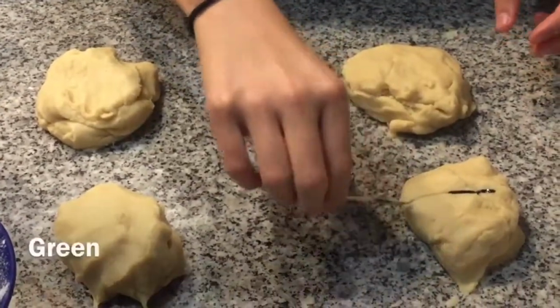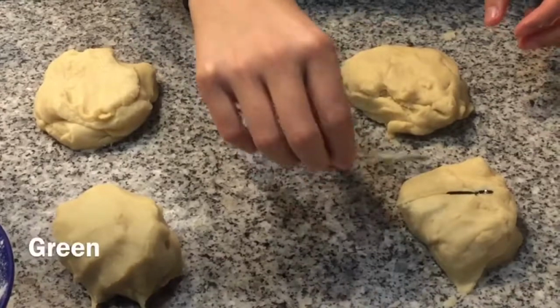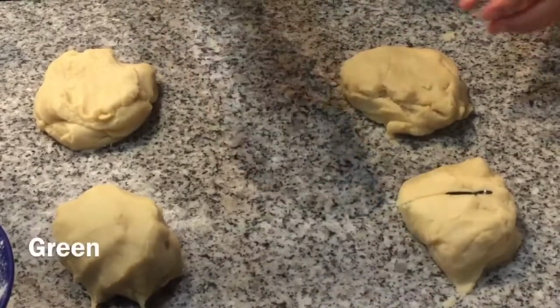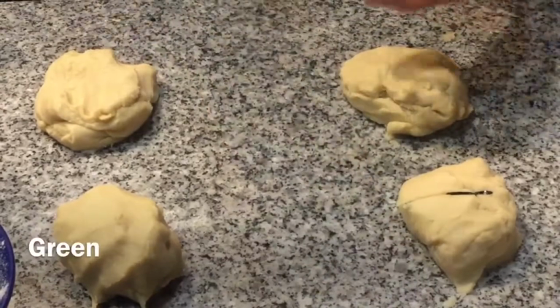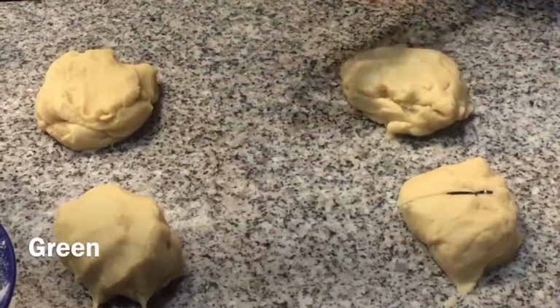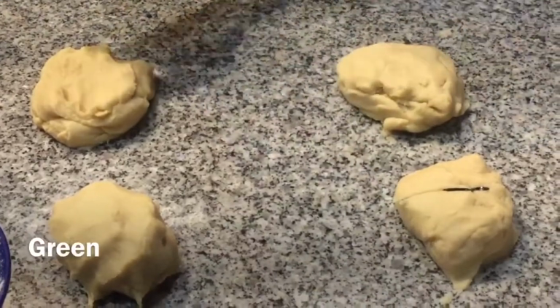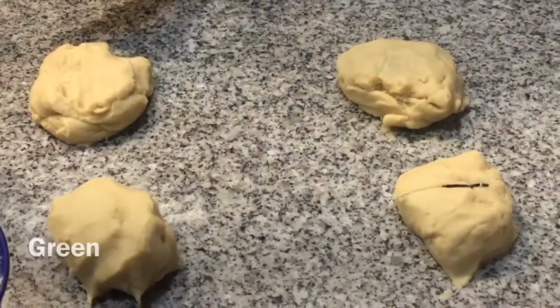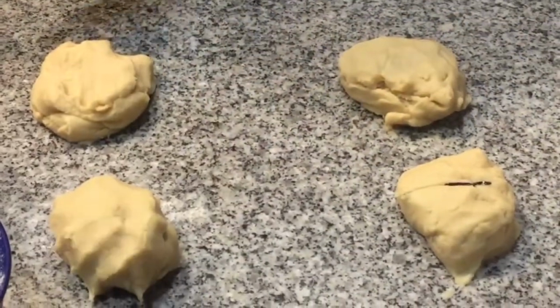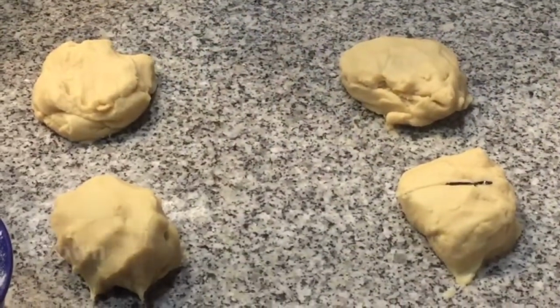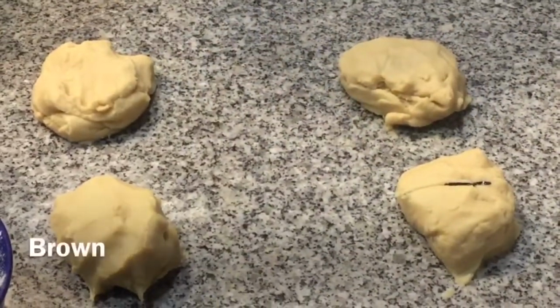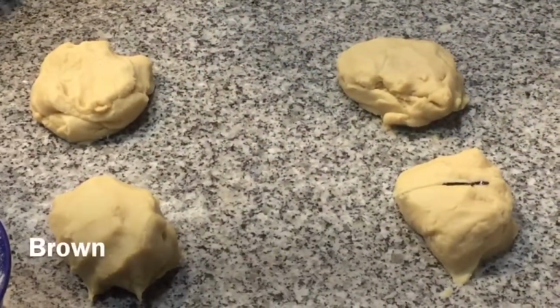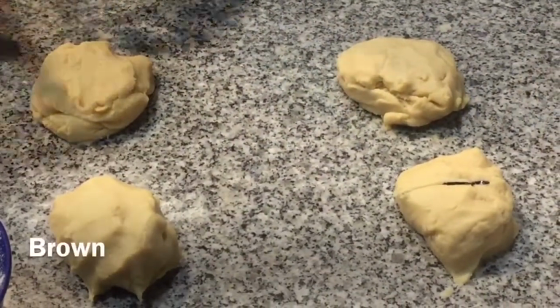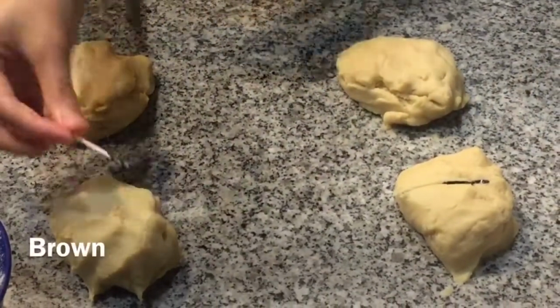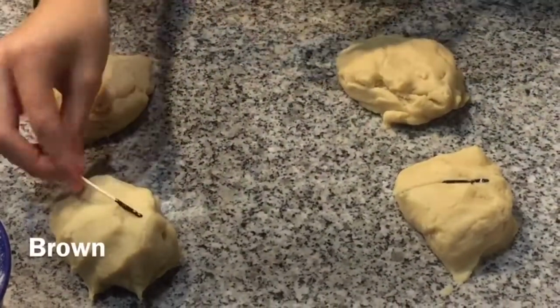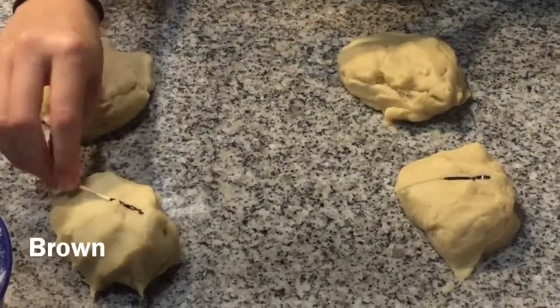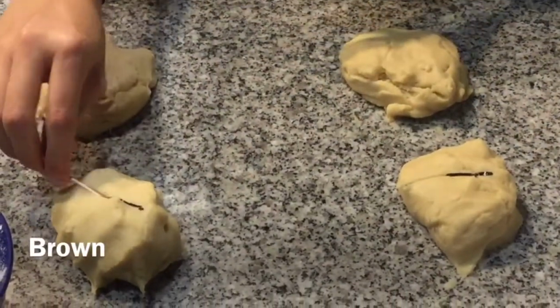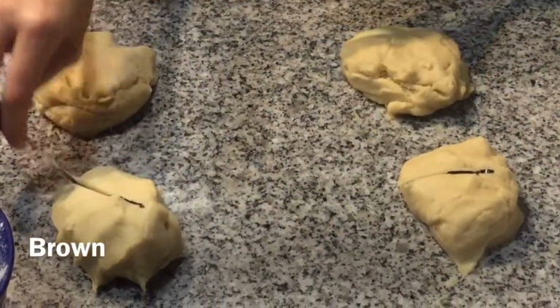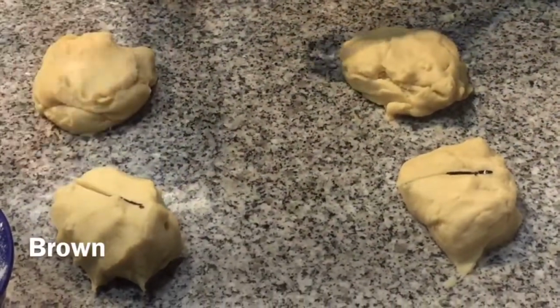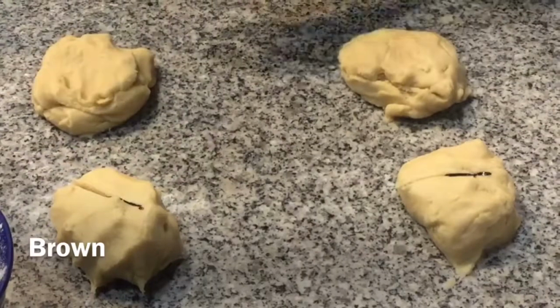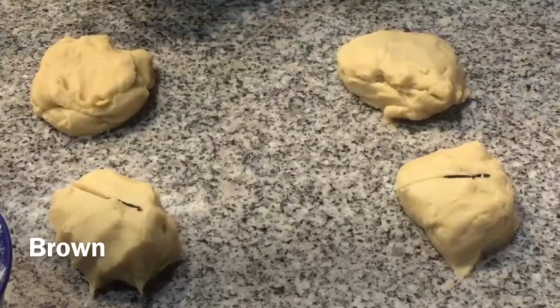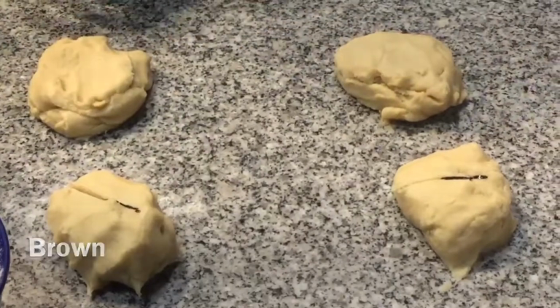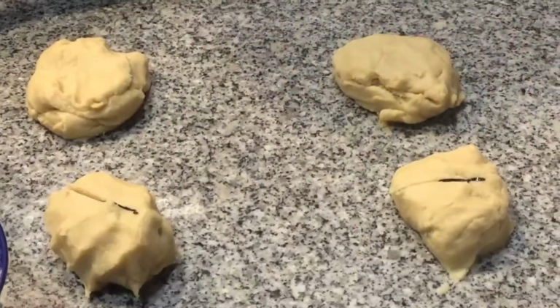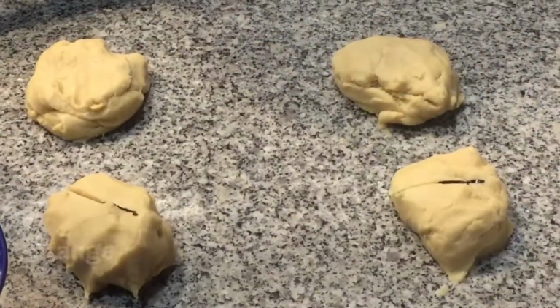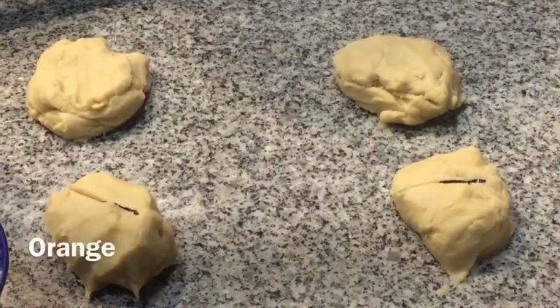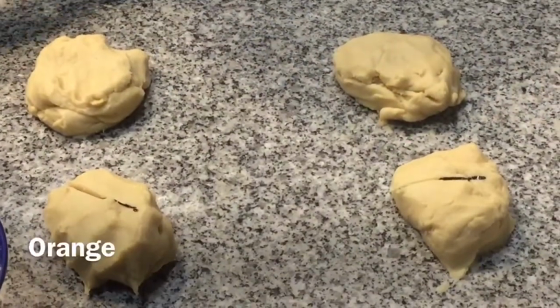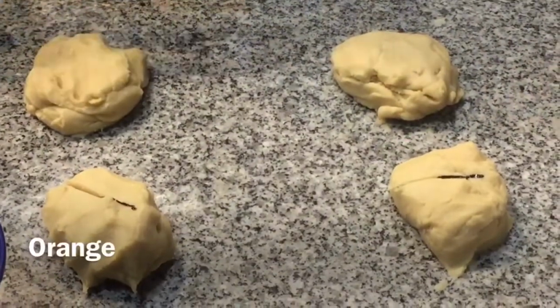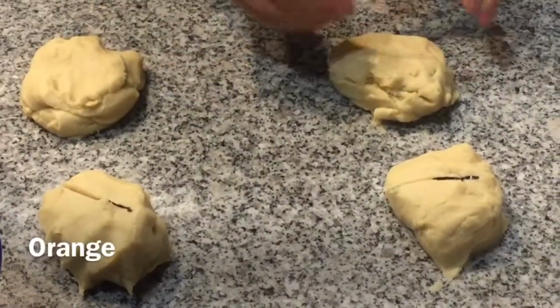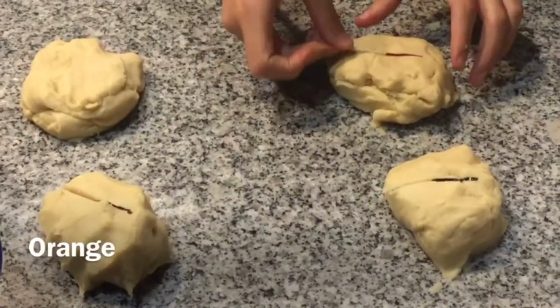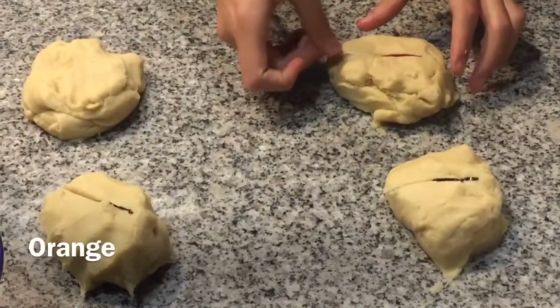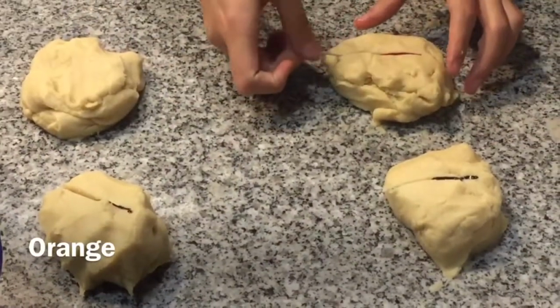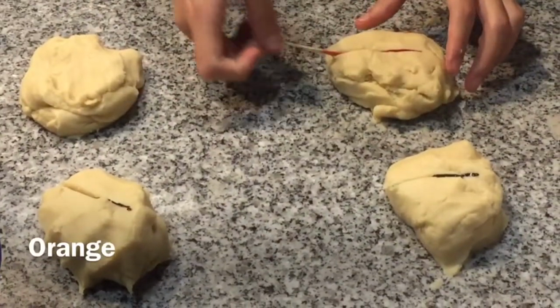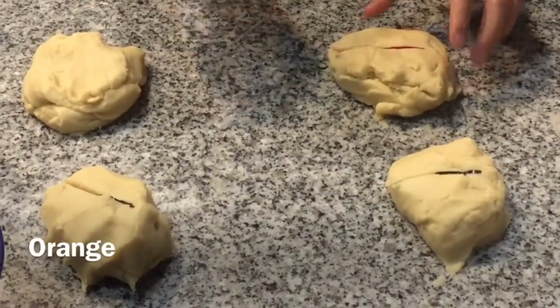I think the coolest part about dyeing the cookies themselves is that you don't need to have icing on them. You don't need icing skills, icing bags, or icing tips. All you need is the cookies themselves, and they look really cool.